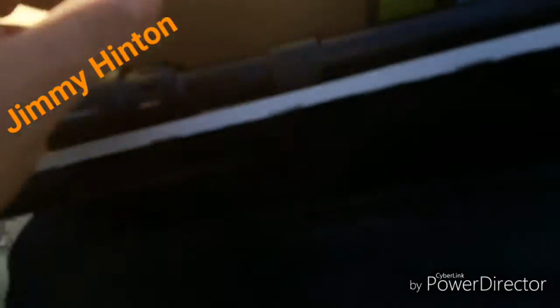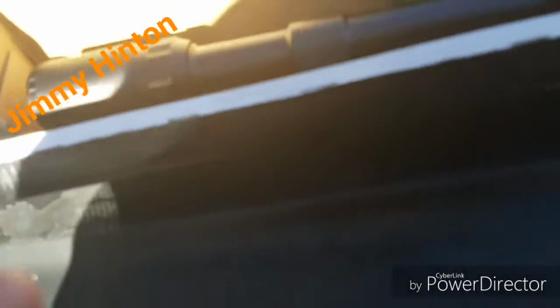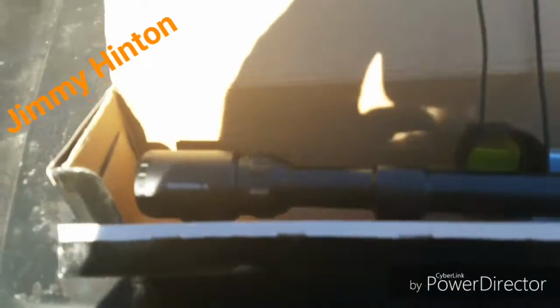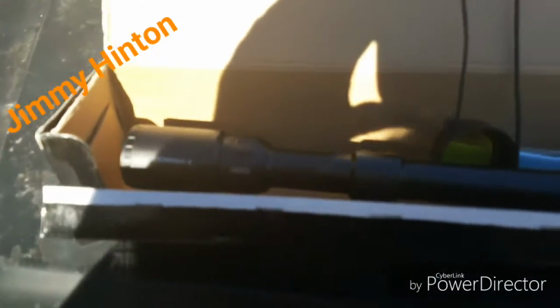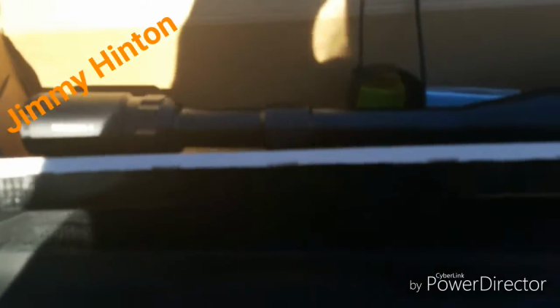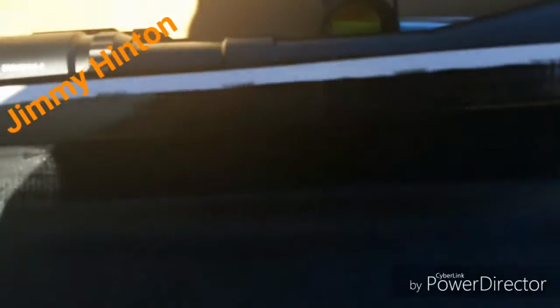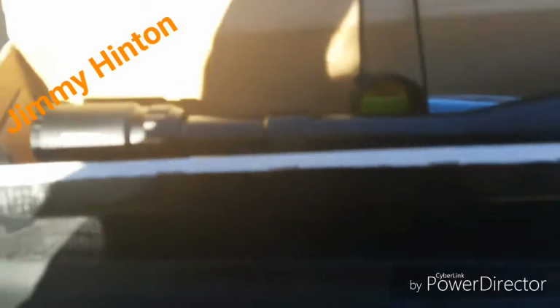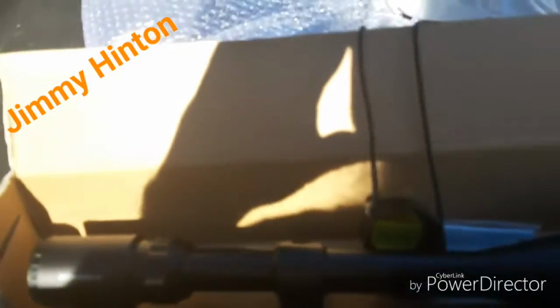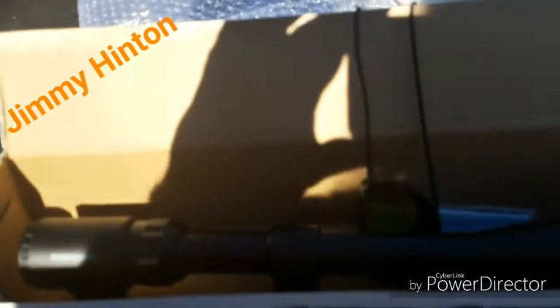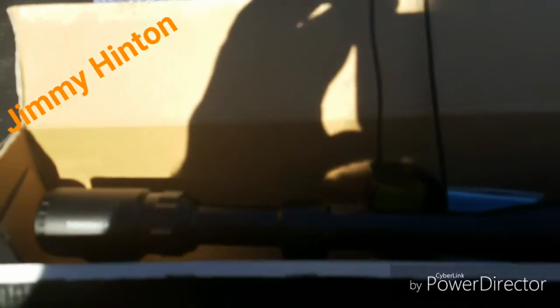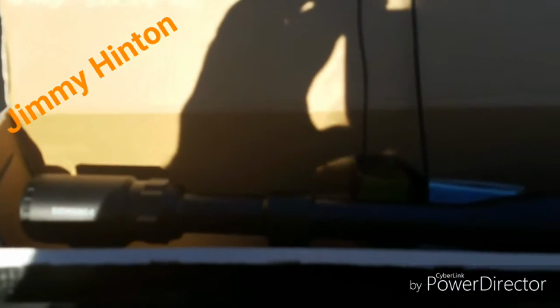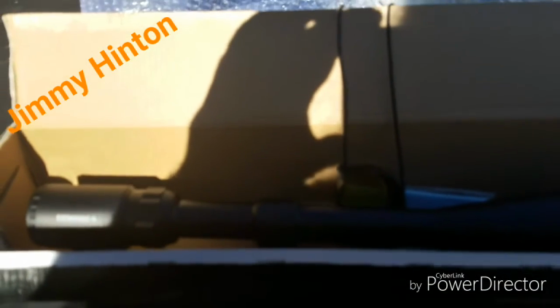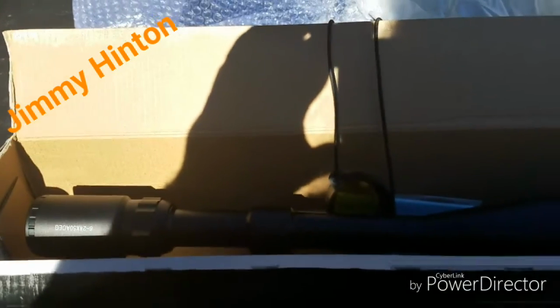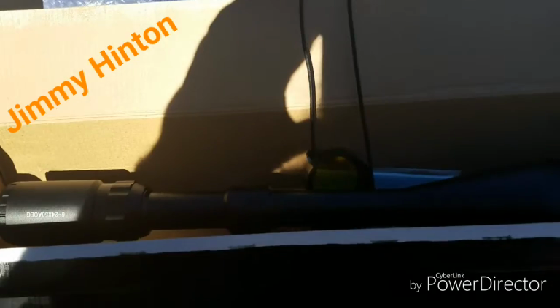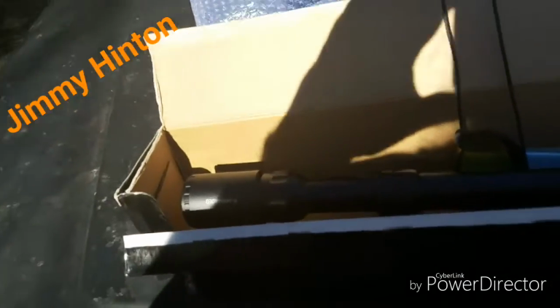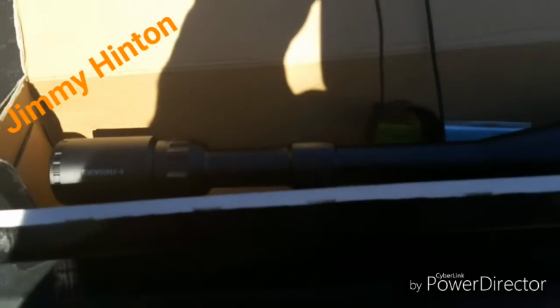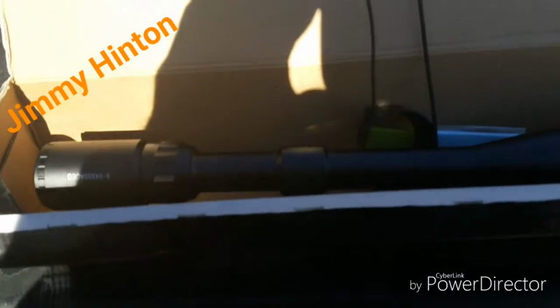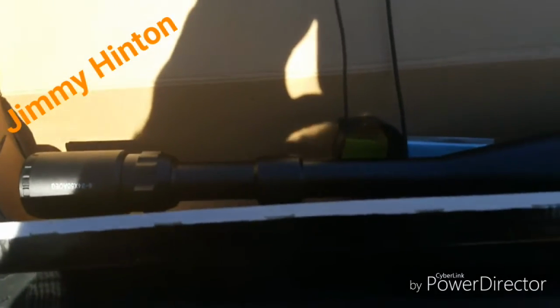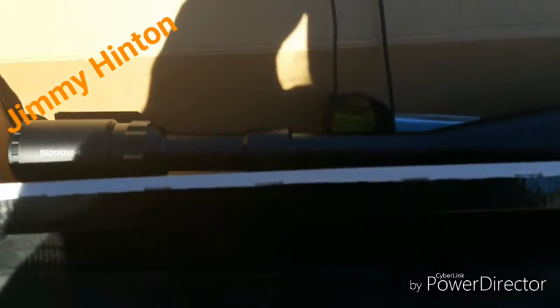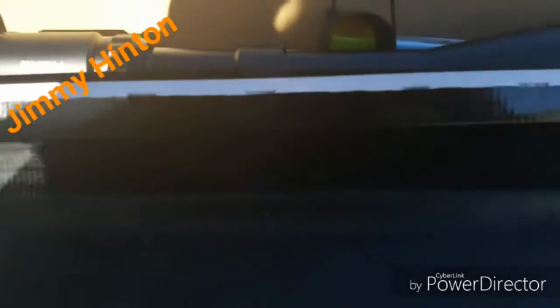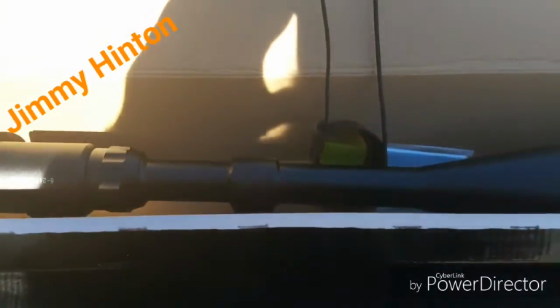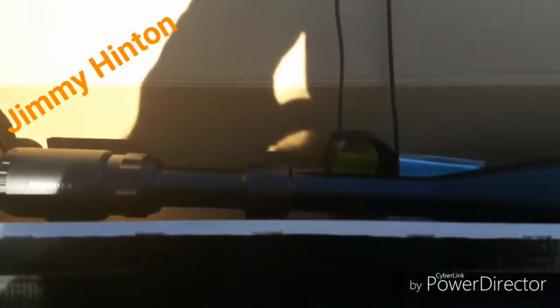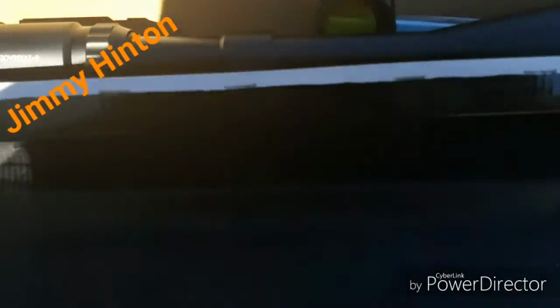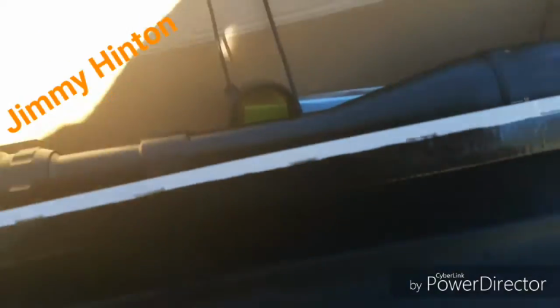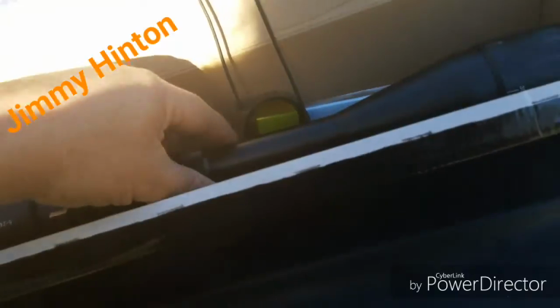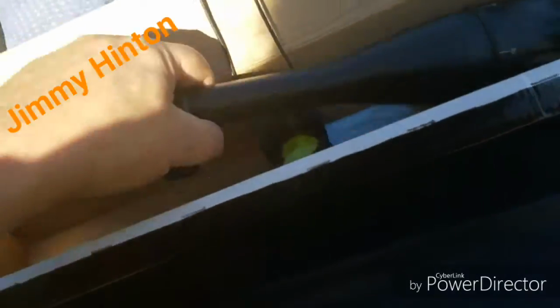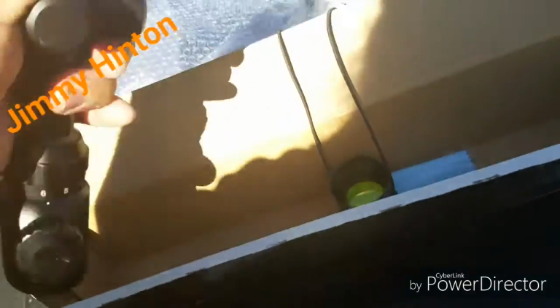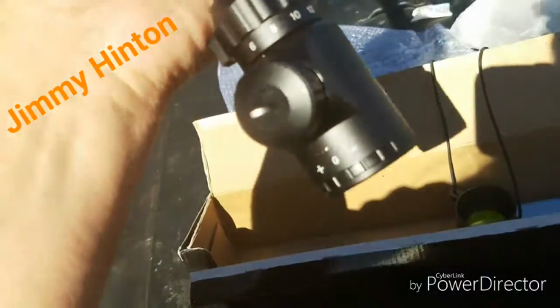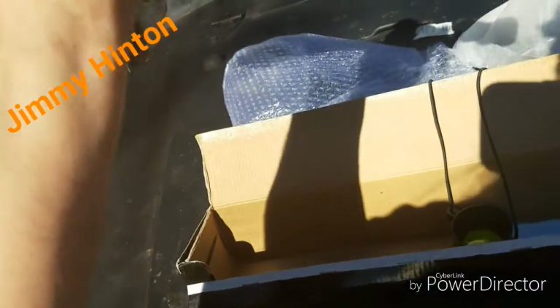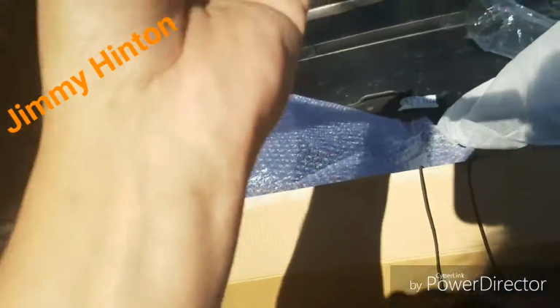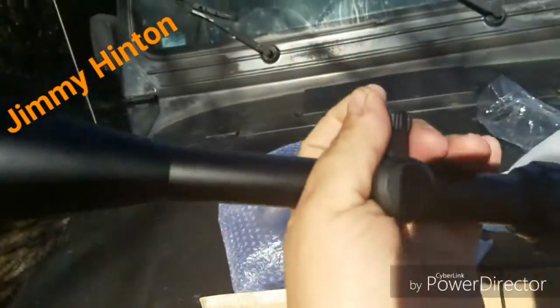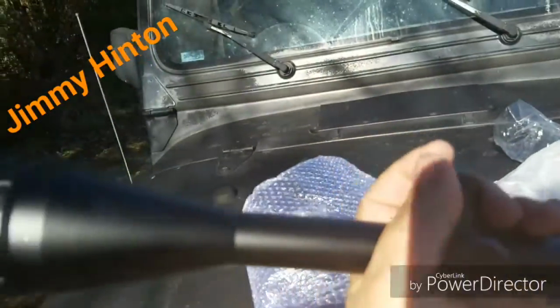I know some people are putting them on the 22s. I don't know — what the hell are you putting a powerful scope like that on a 22 for? I don't know. Well, that's my box opening finale.